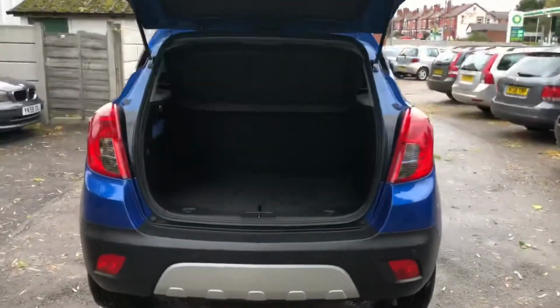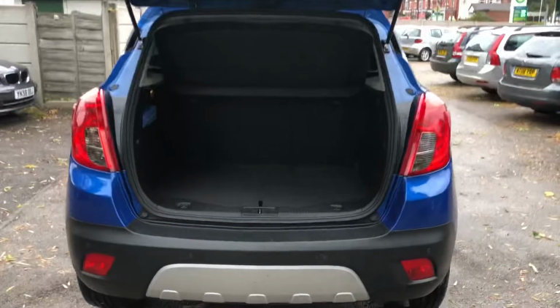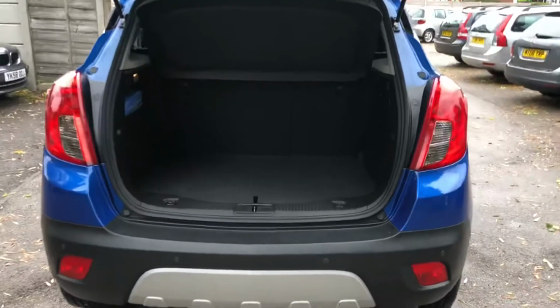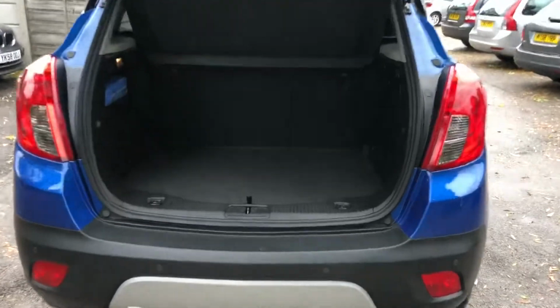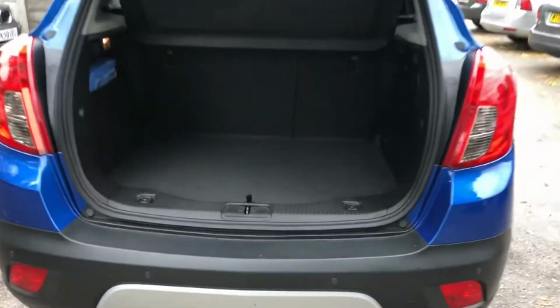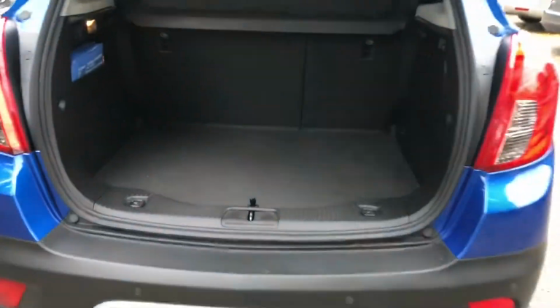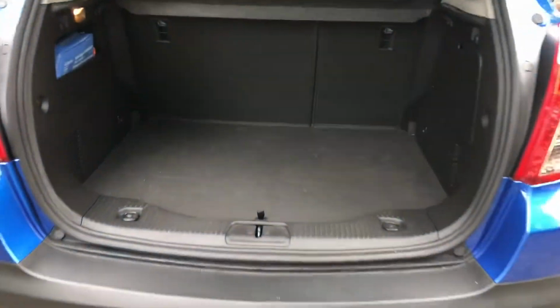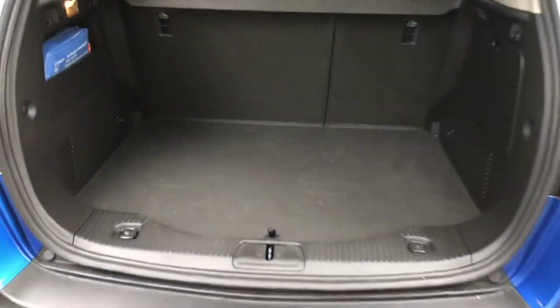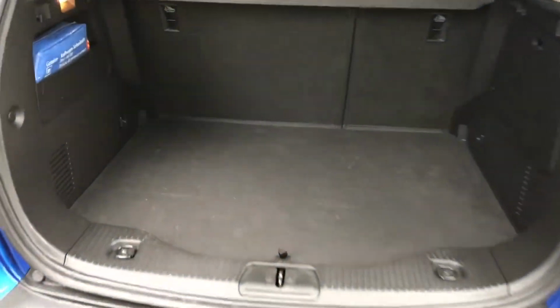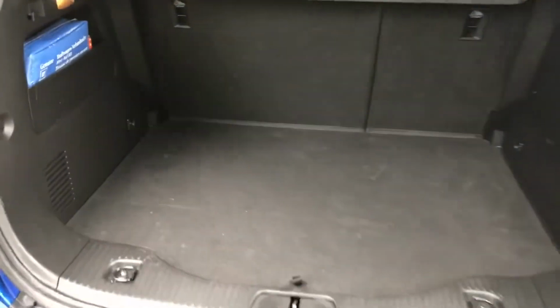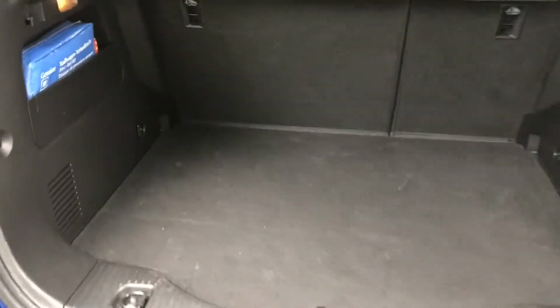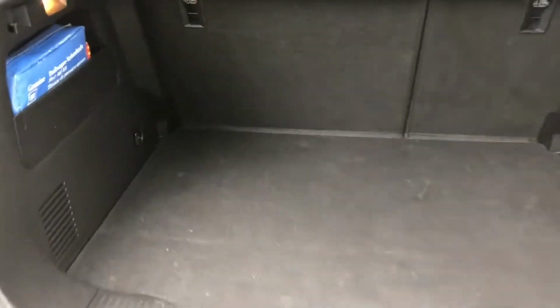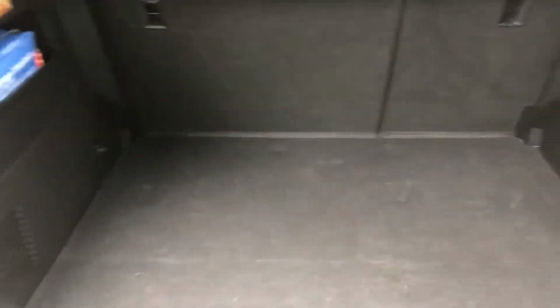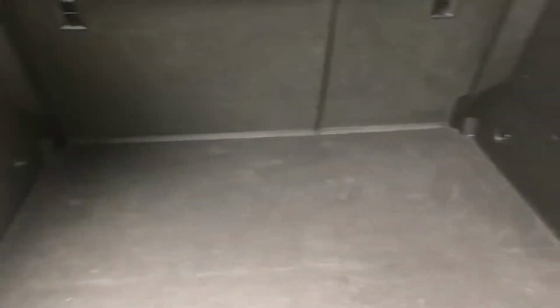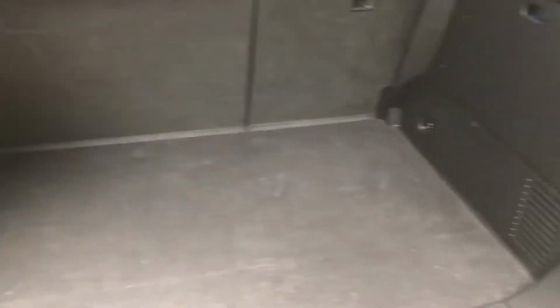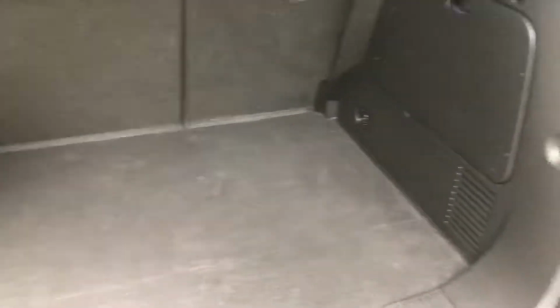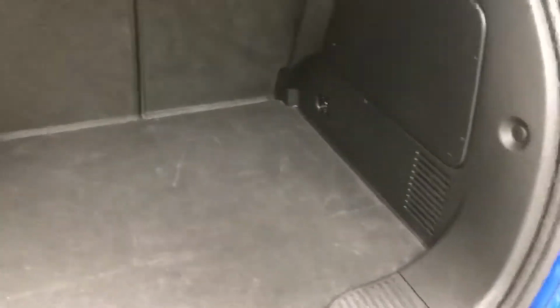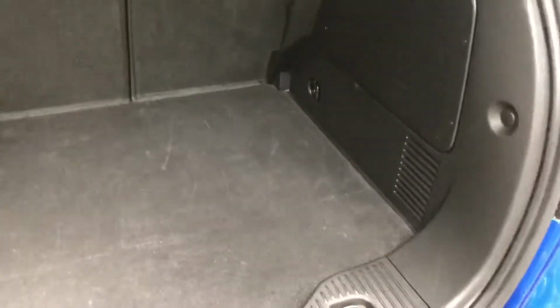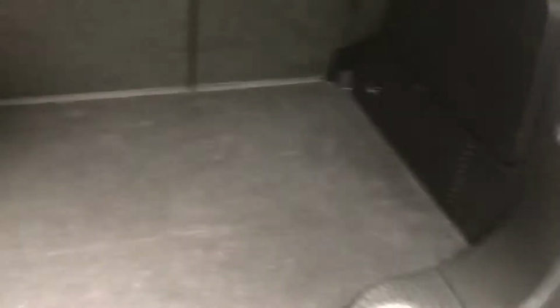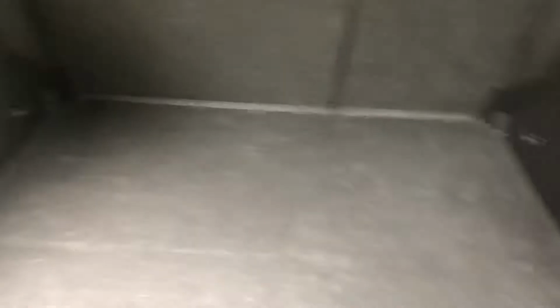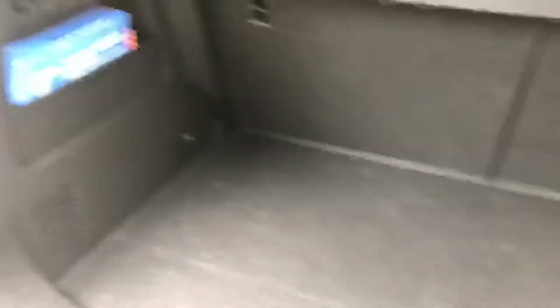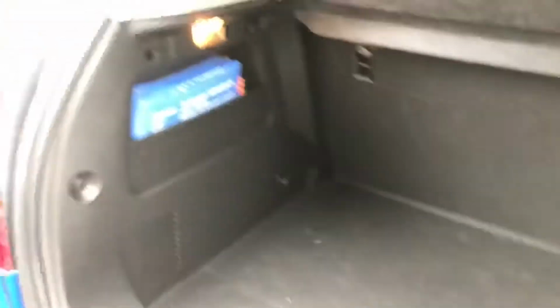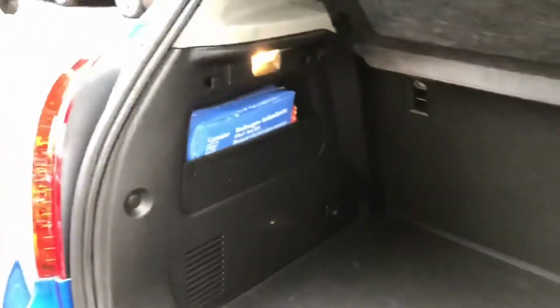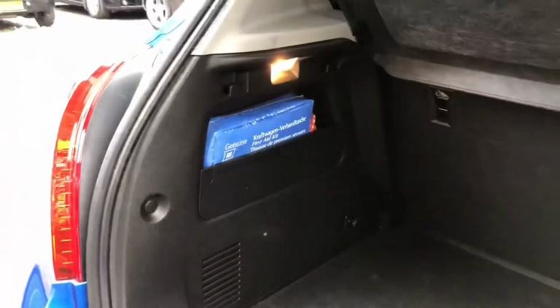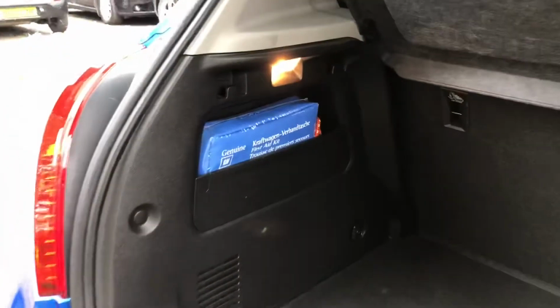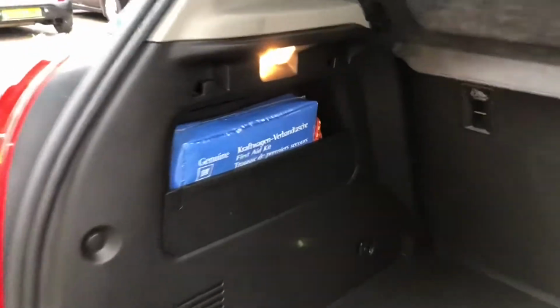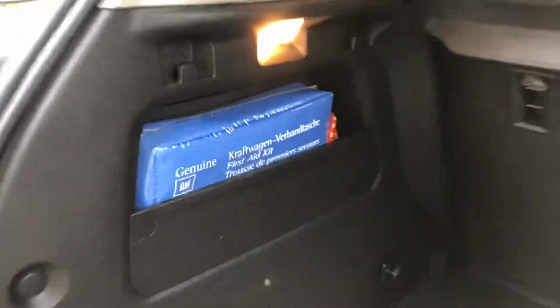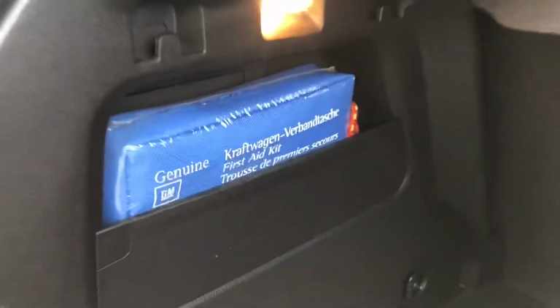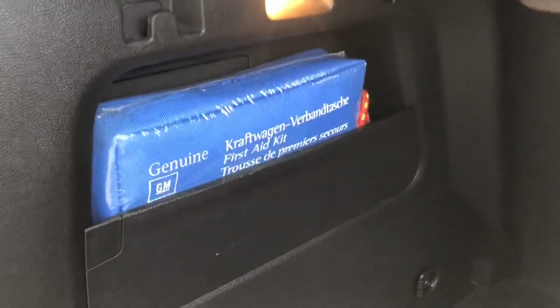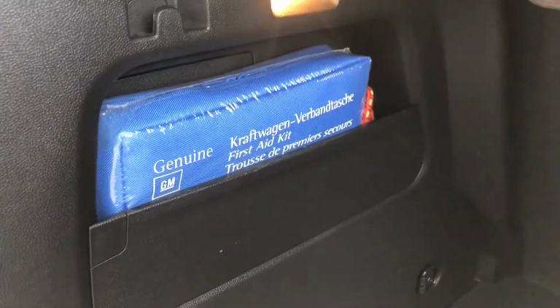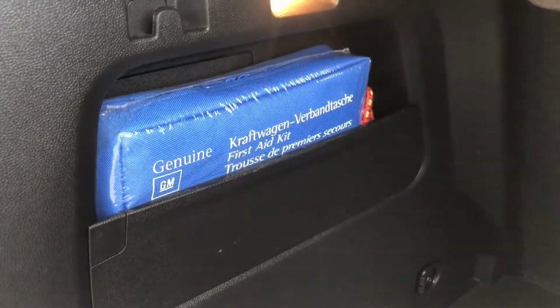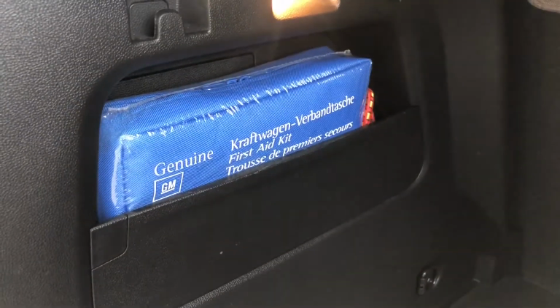Good sized boot on the Mokka, allowing us to fit plenty of luggage in there, again in immaculate condition. We've still got the original first aid kit.